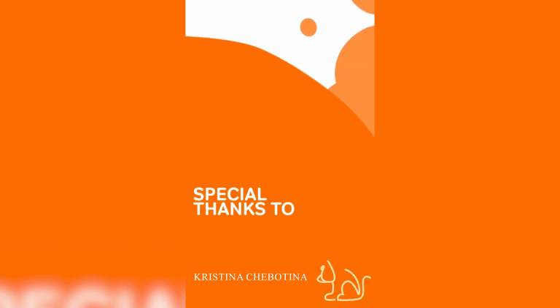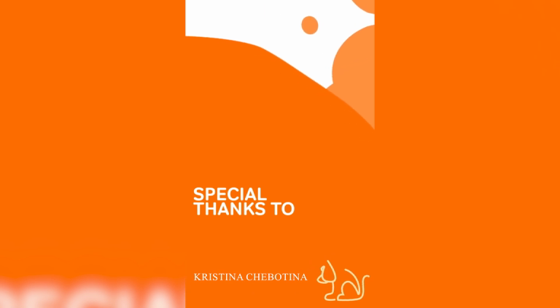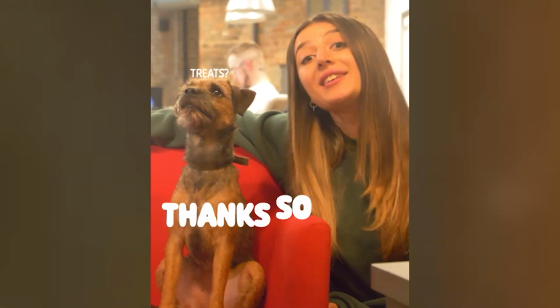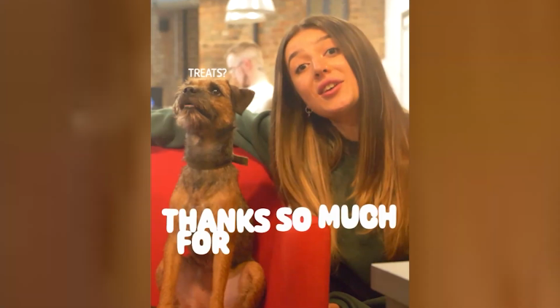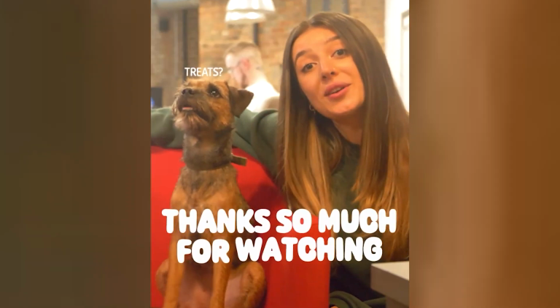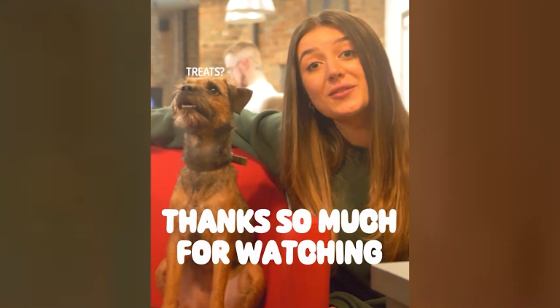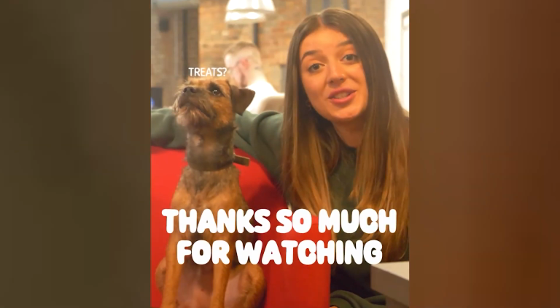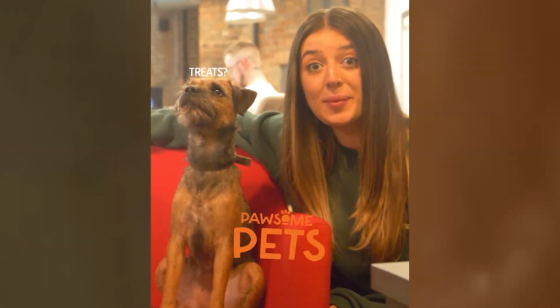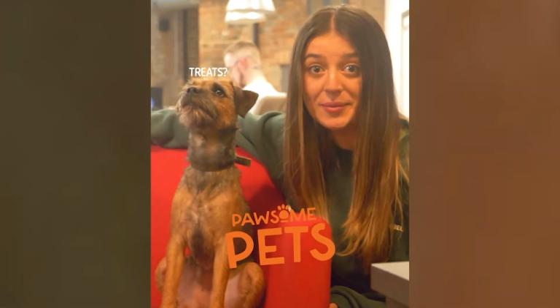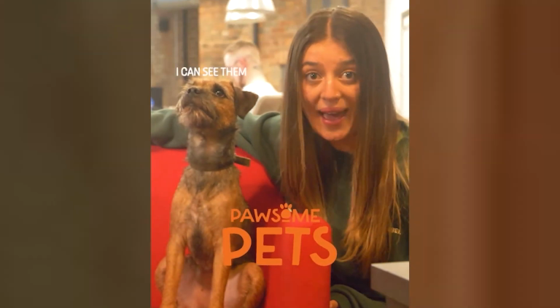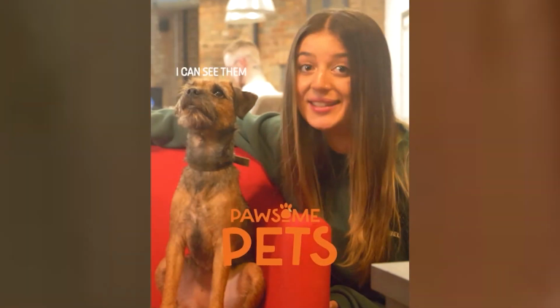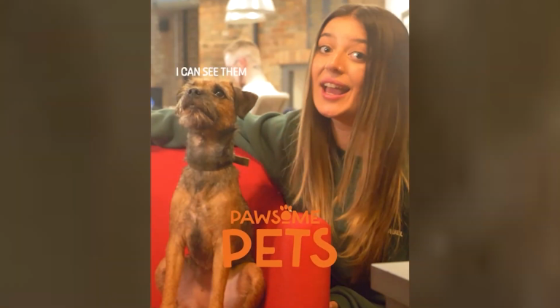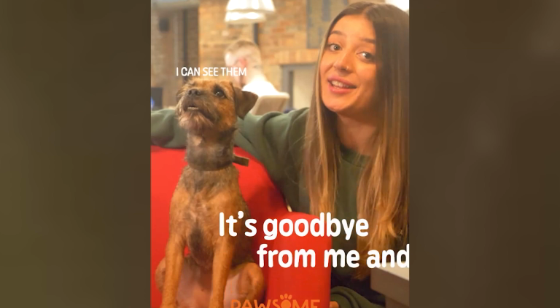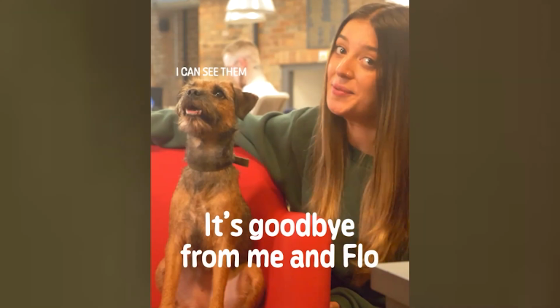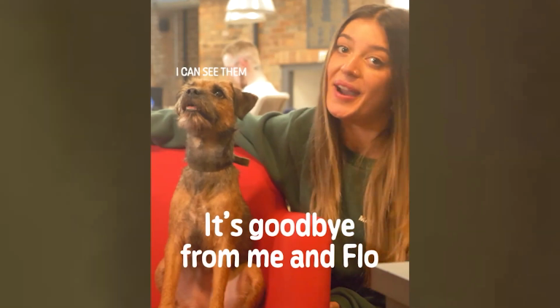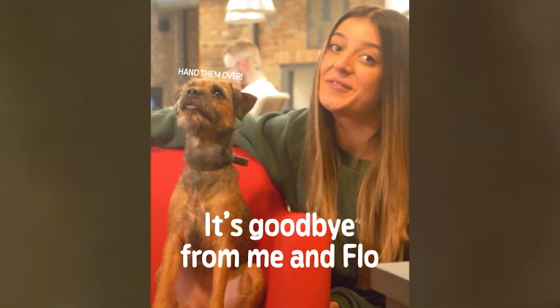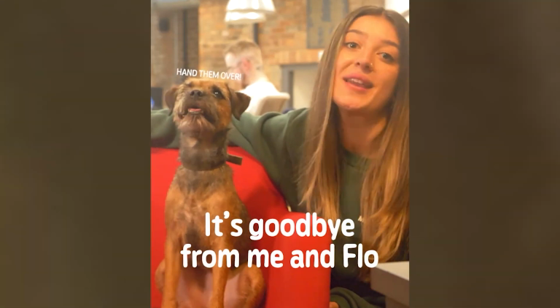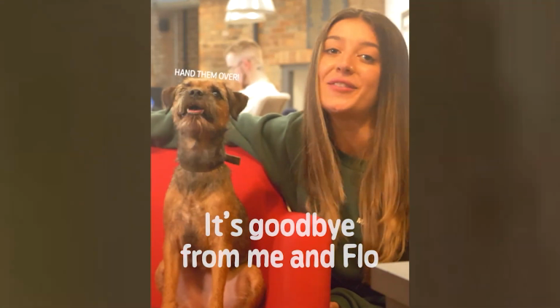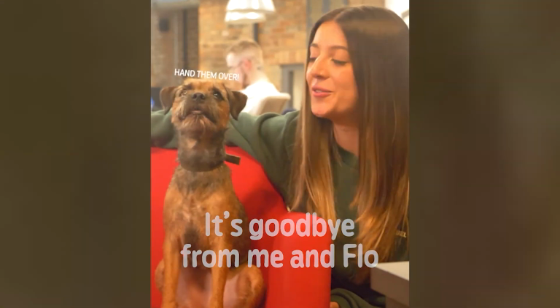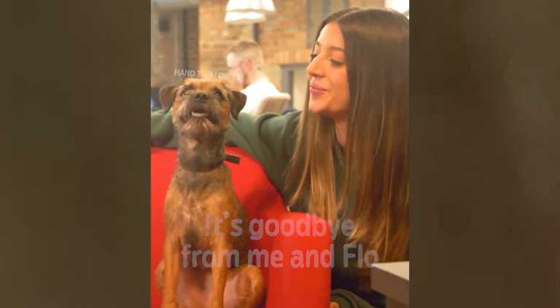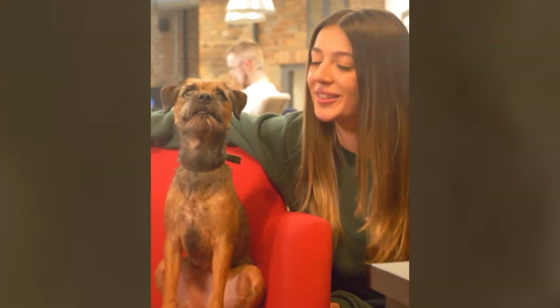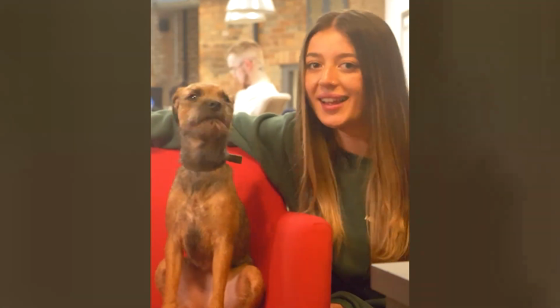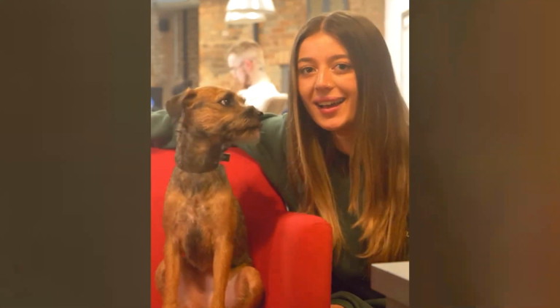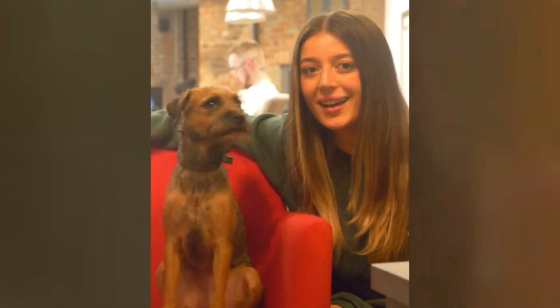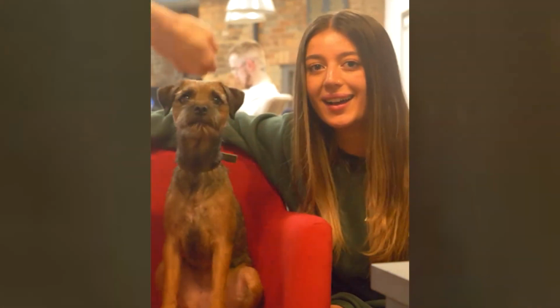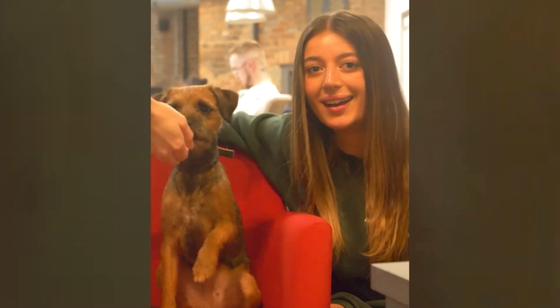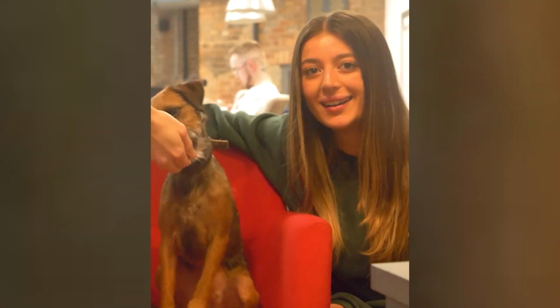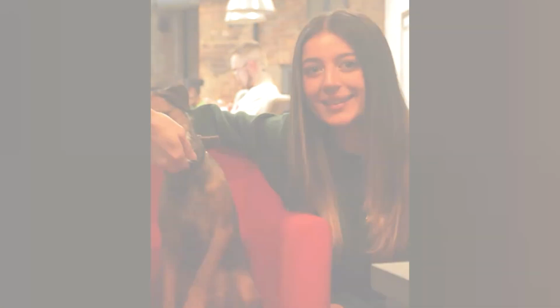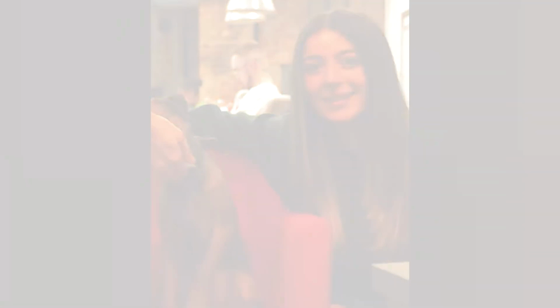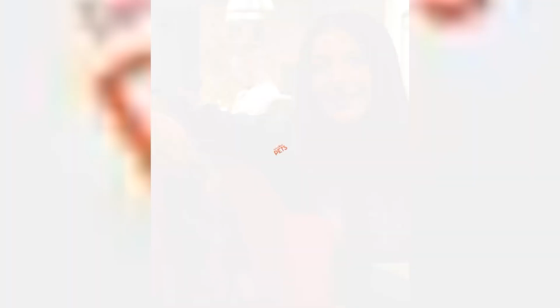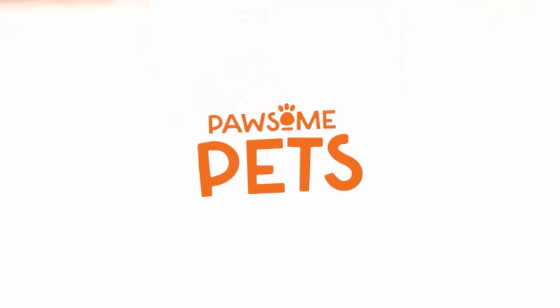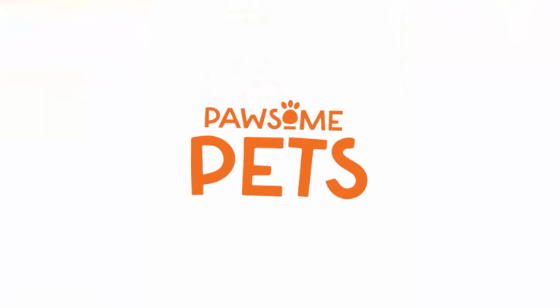Thanks so much for watching Possum Pets. D-Cat. Good girl.